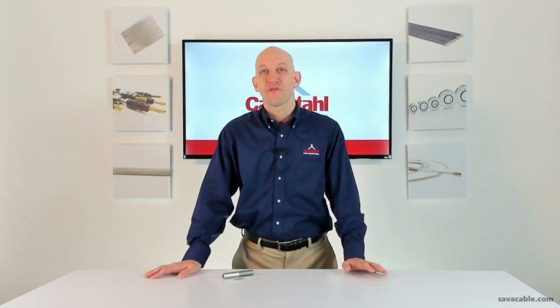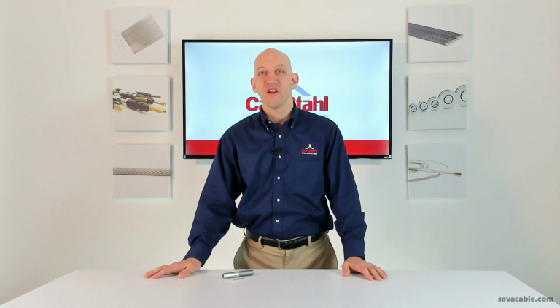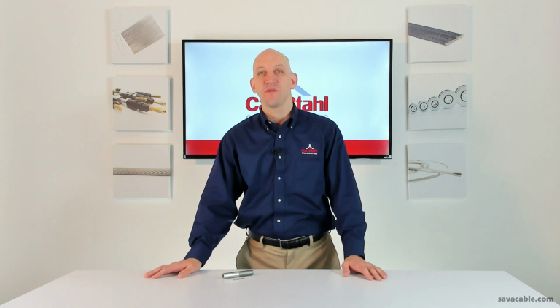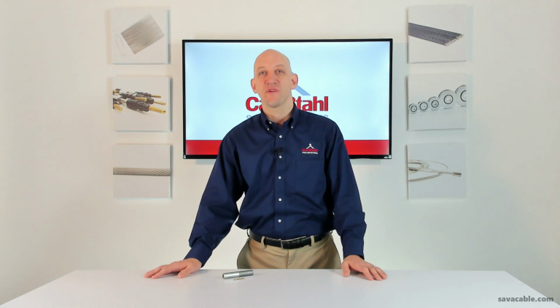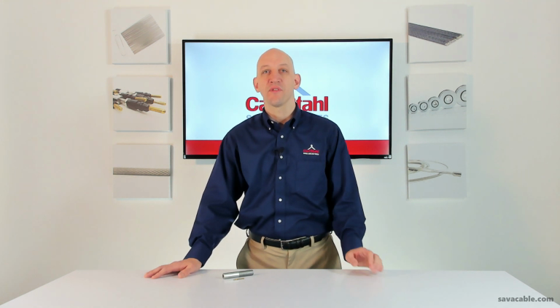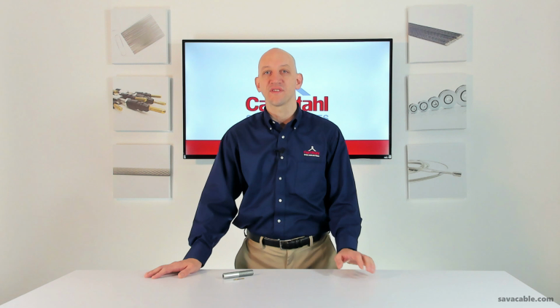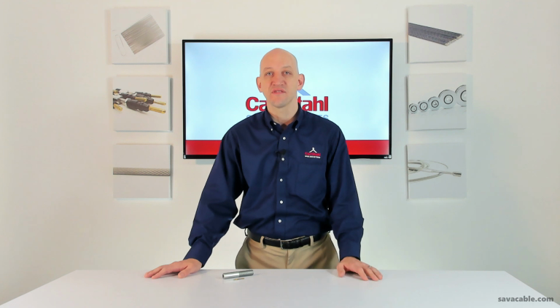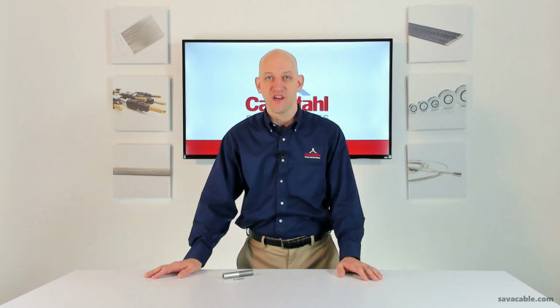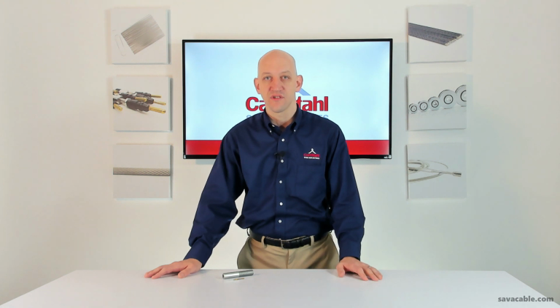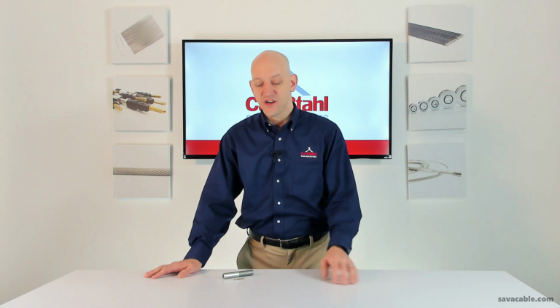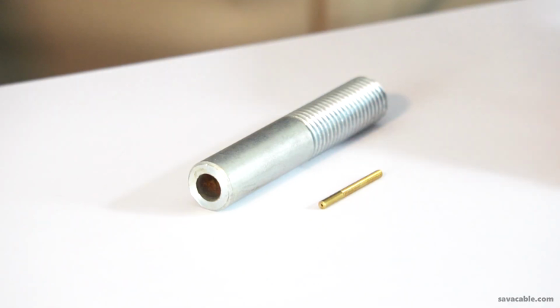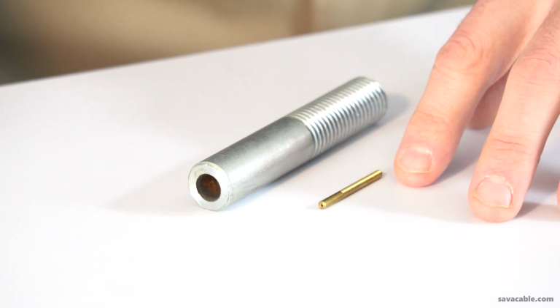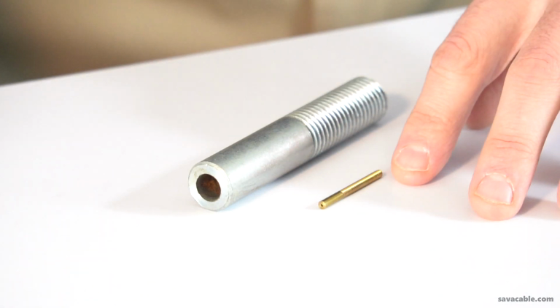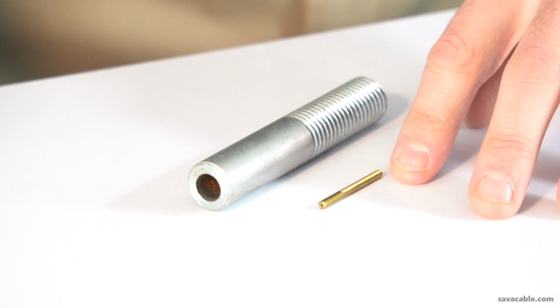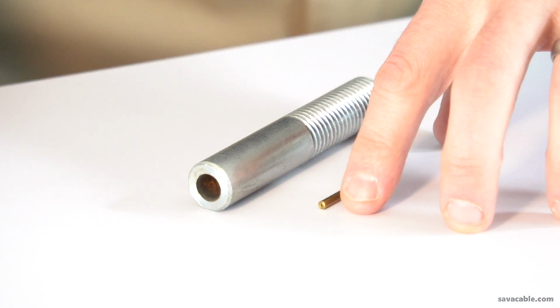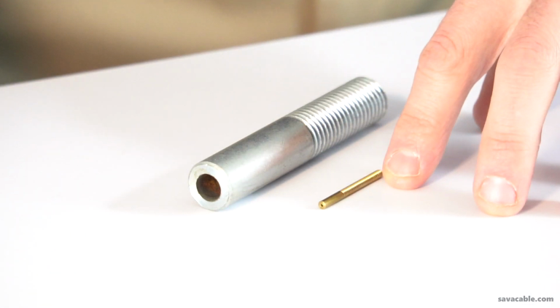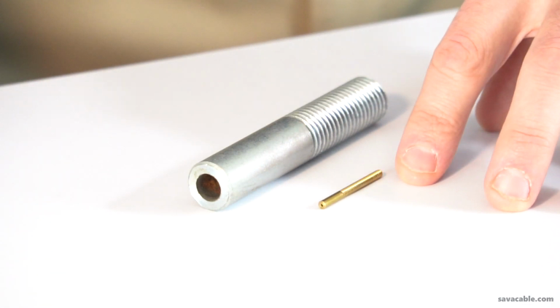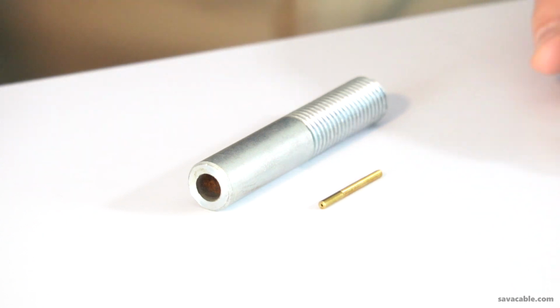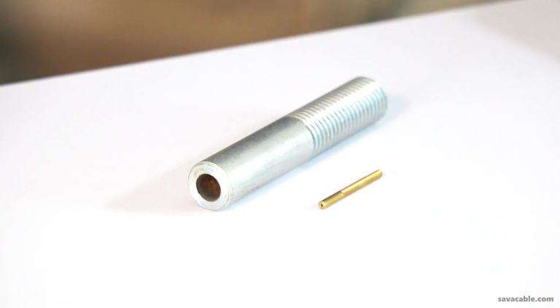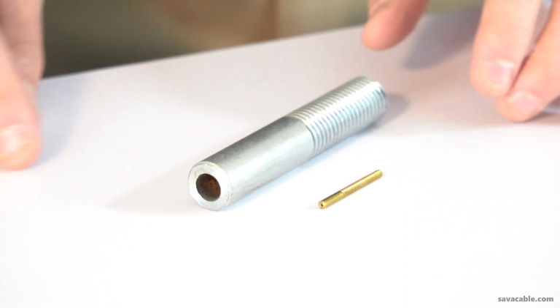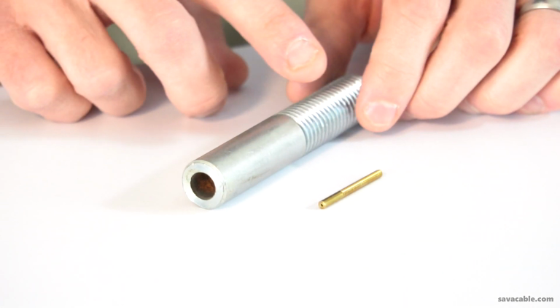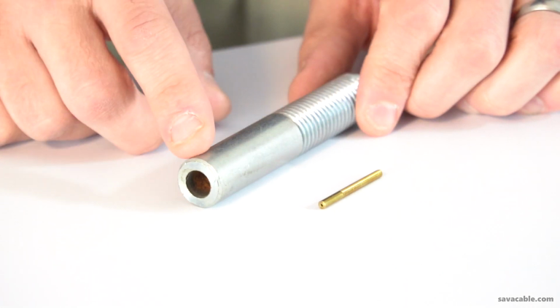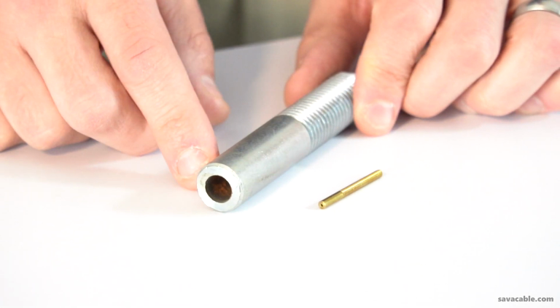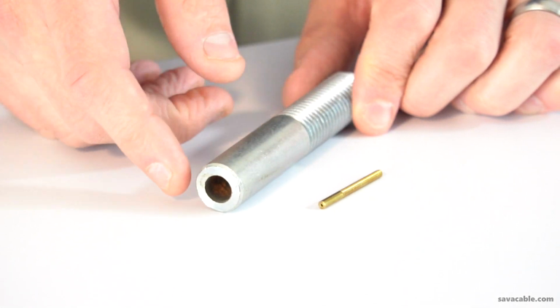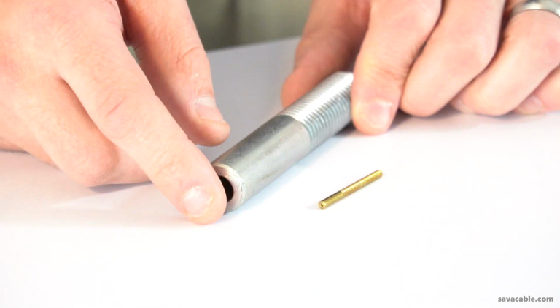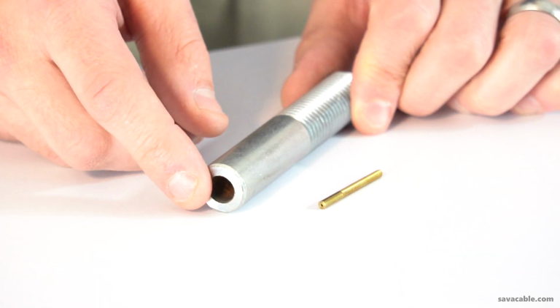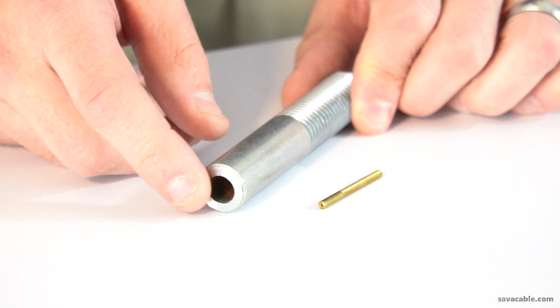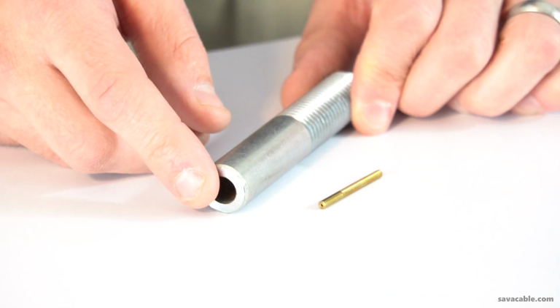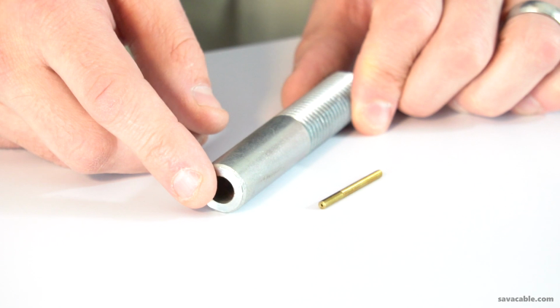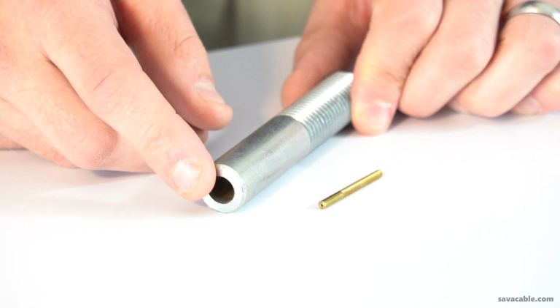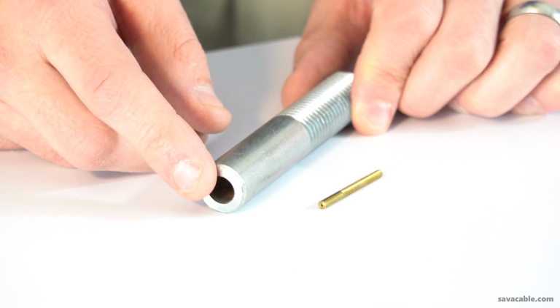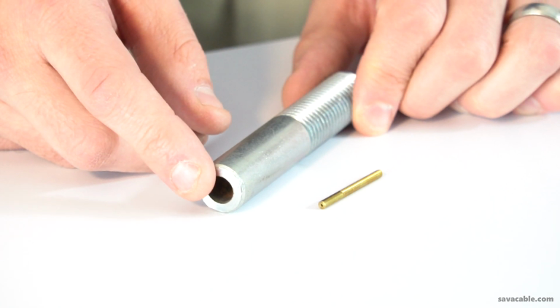The threaded fittings can be used with cable as small as ten thousandths of an inch, as shown with this very small brass threaded plug here, or larger cable like three-eighths of an inch, where the cable has a much larger through hole to accommodate the three-eighths diameter cable.